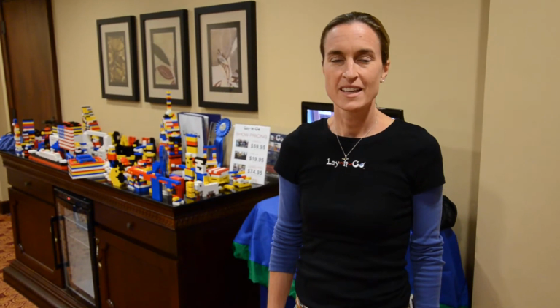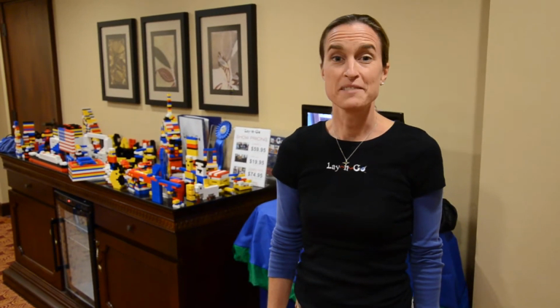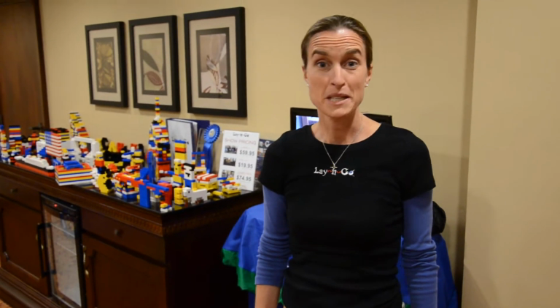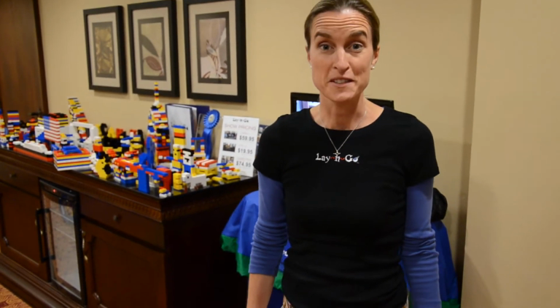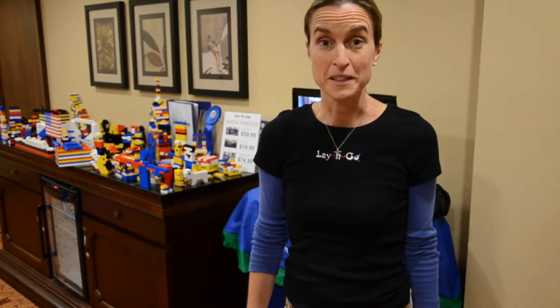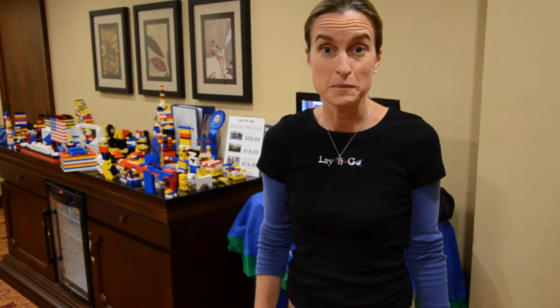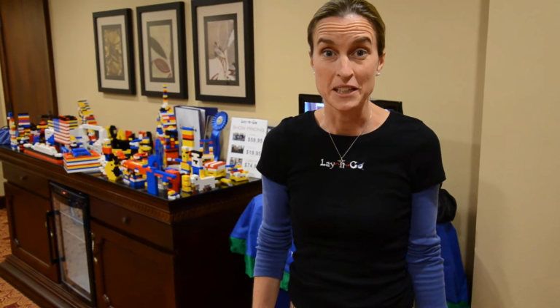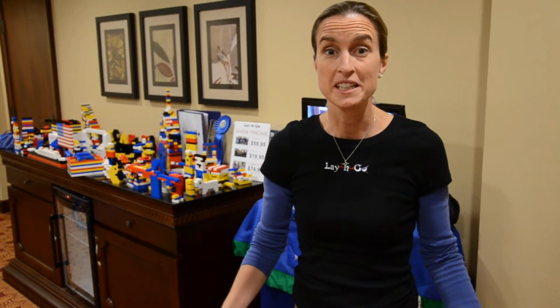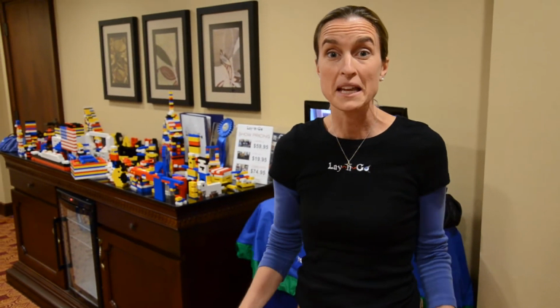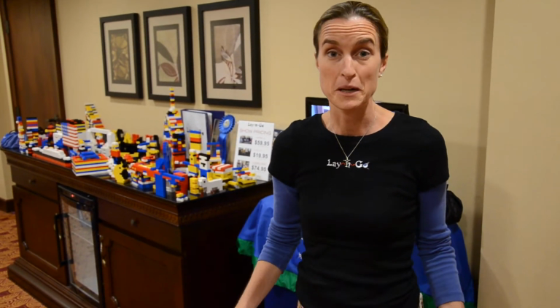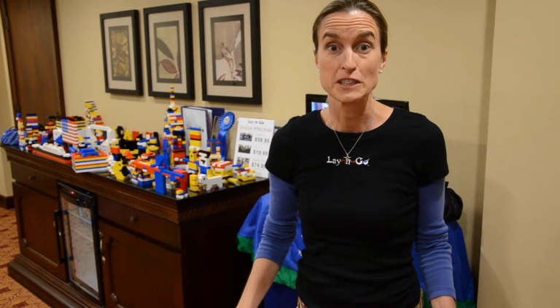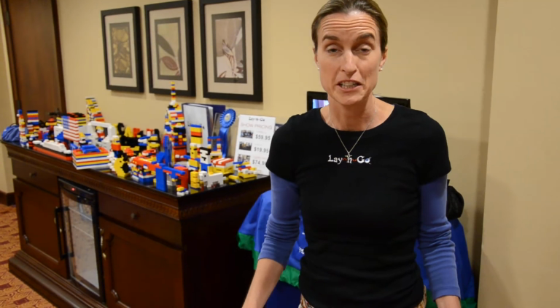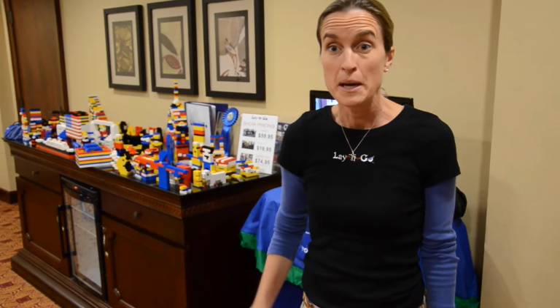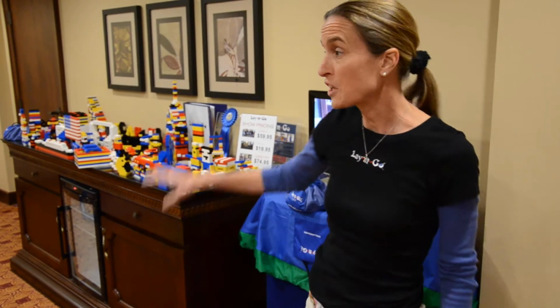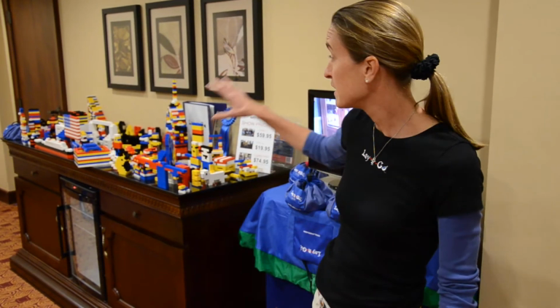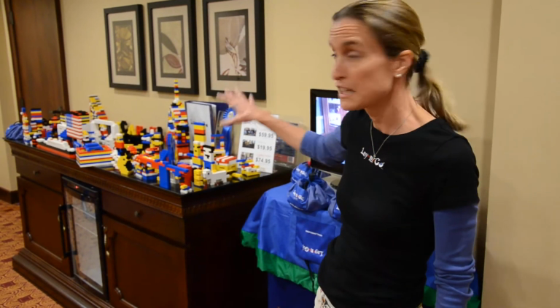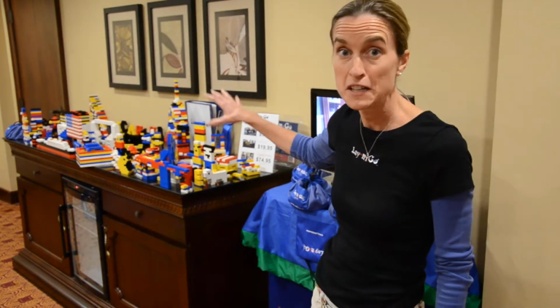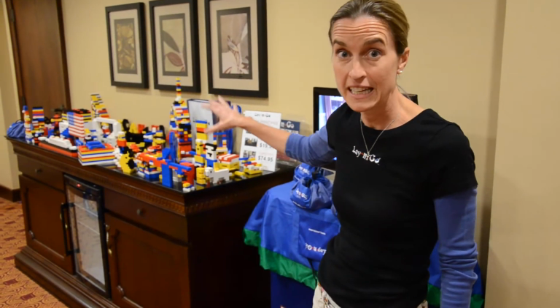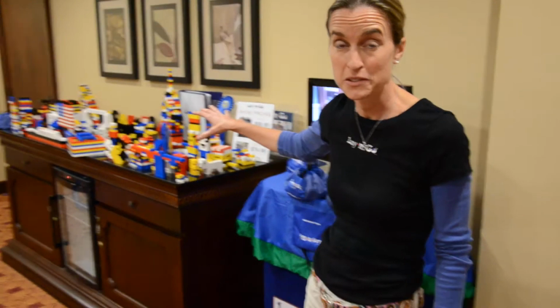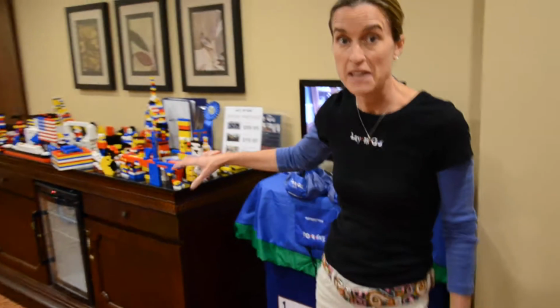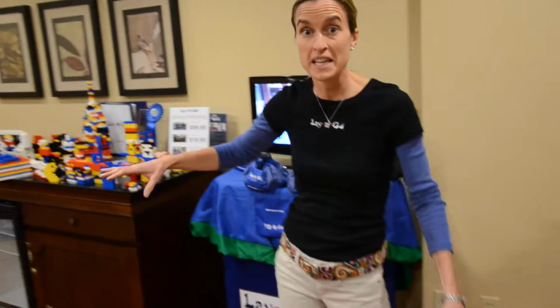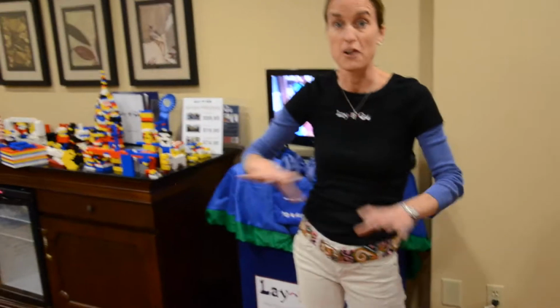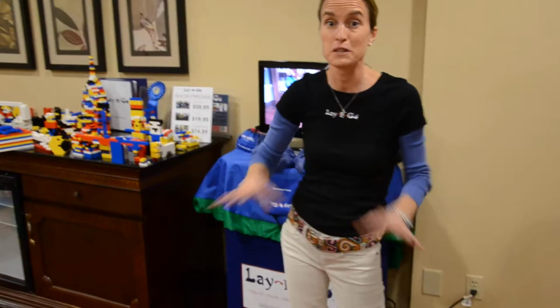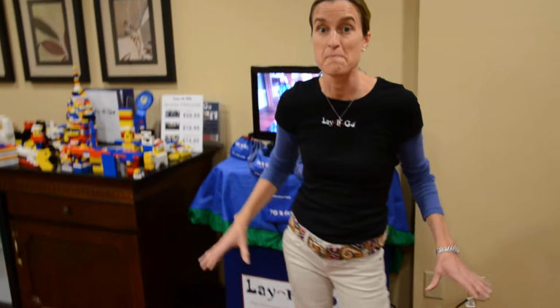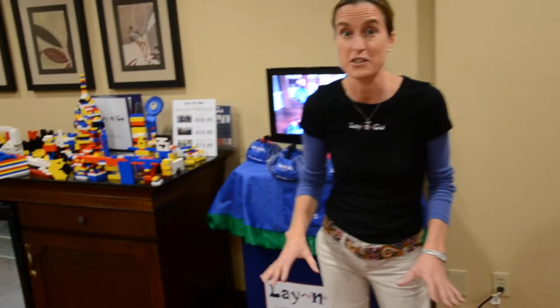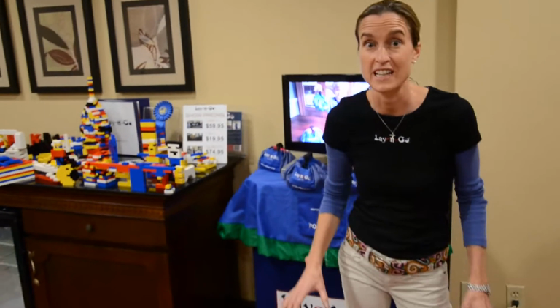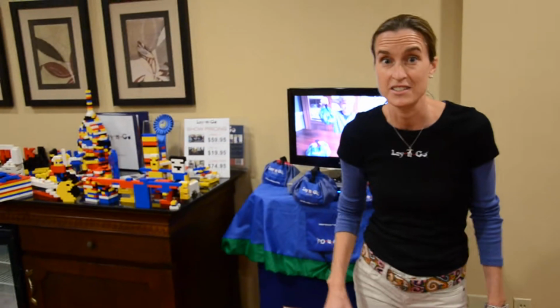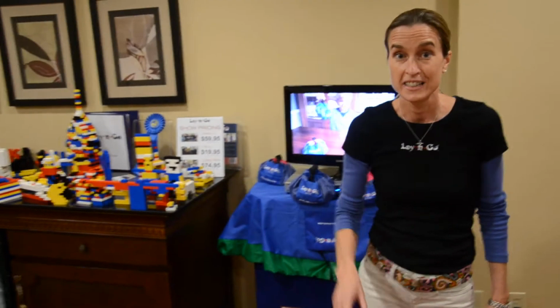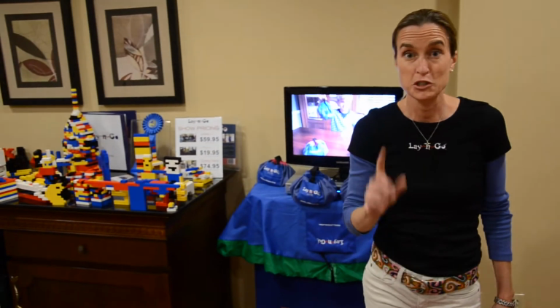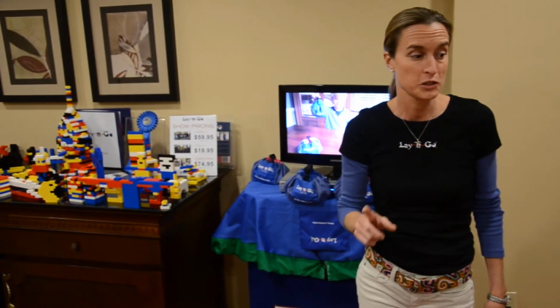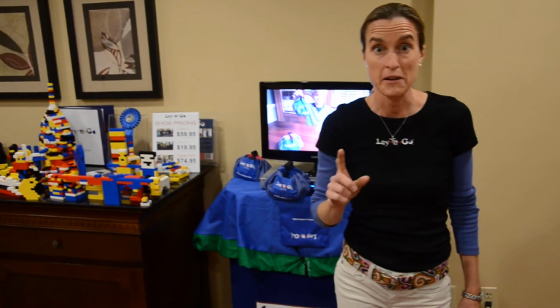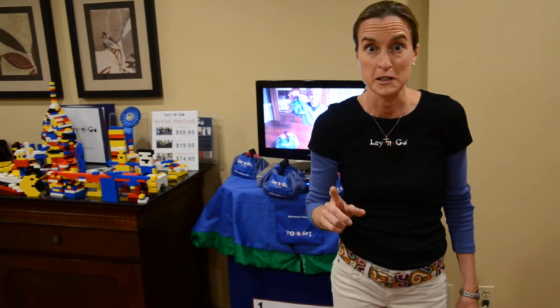Hi, my name is Amy Fazzacherle. My husband and I created an amazing product called Lay'n Go because our kids loved Legos and we had a real mess on our hands. Let me show you how it works.